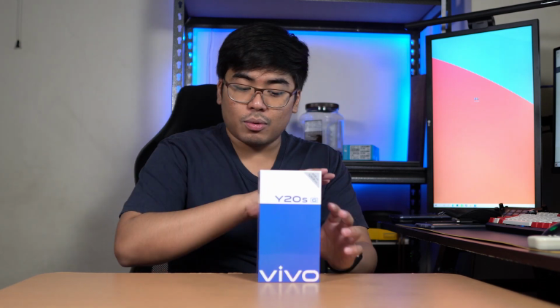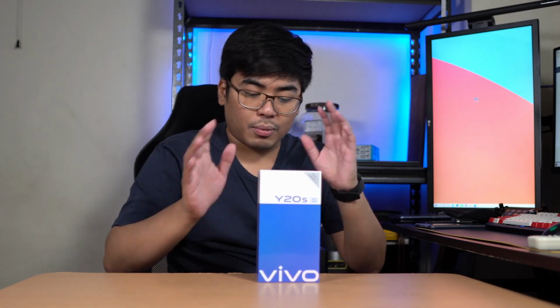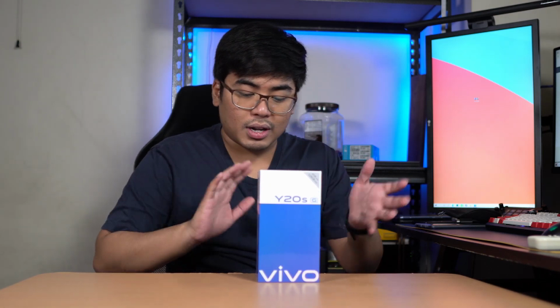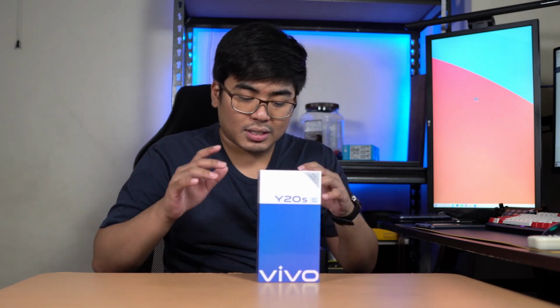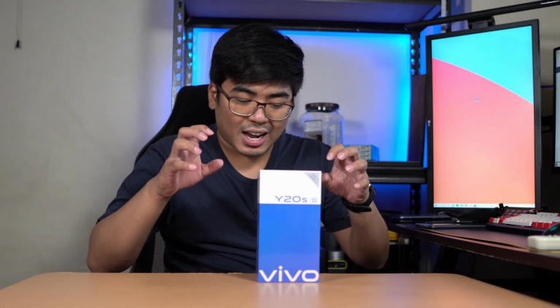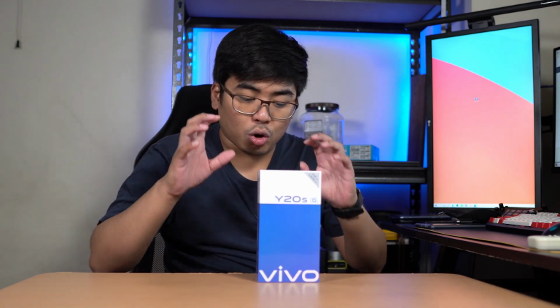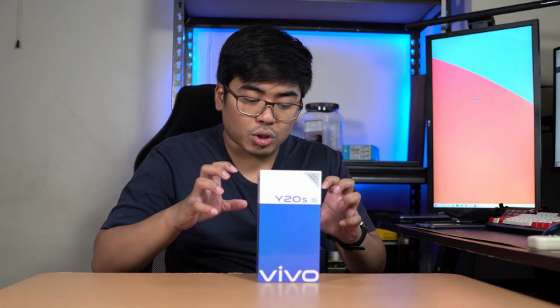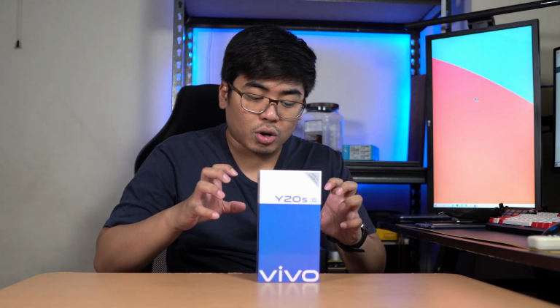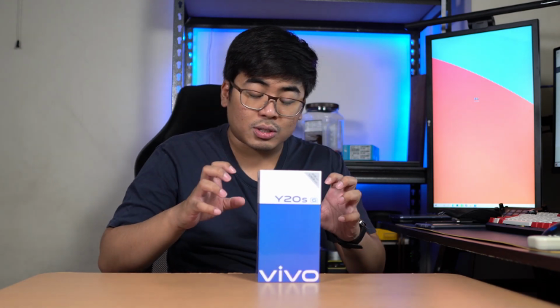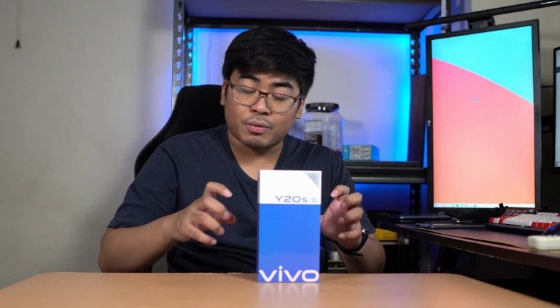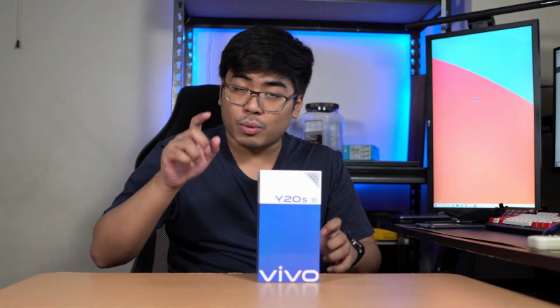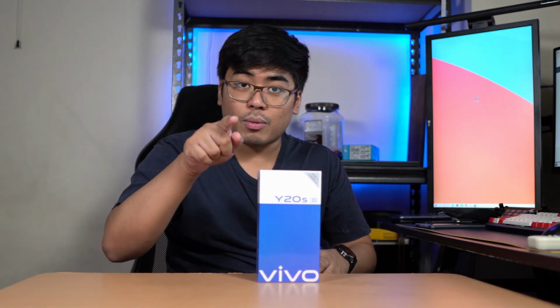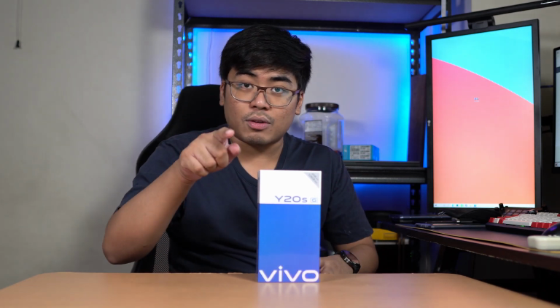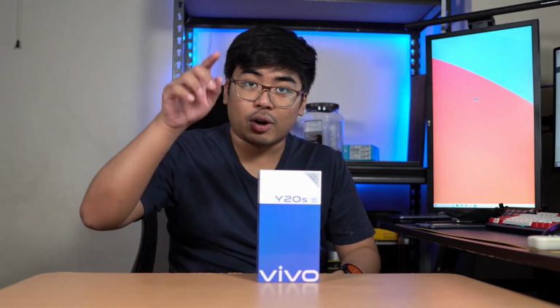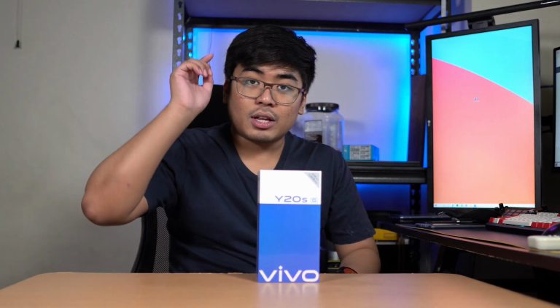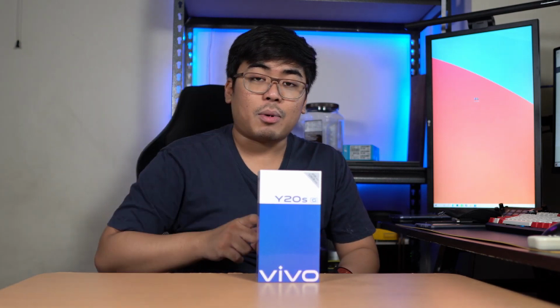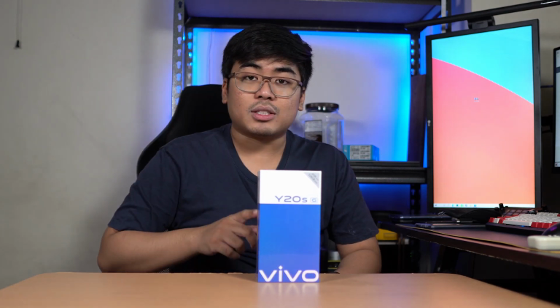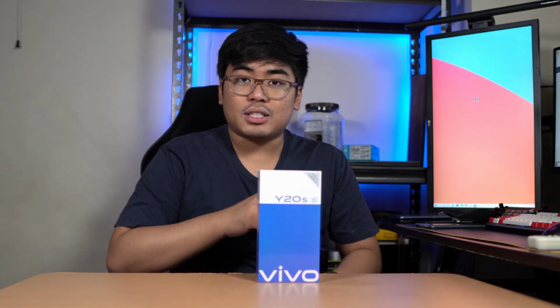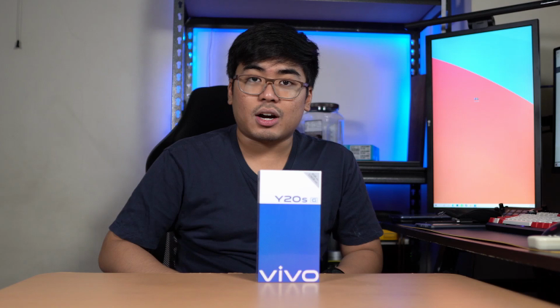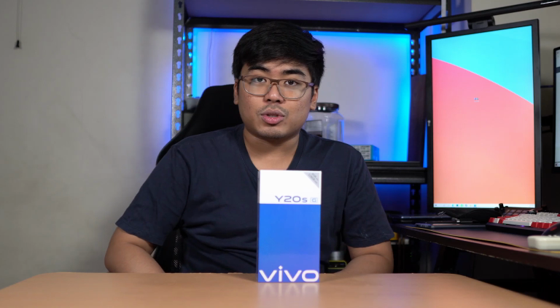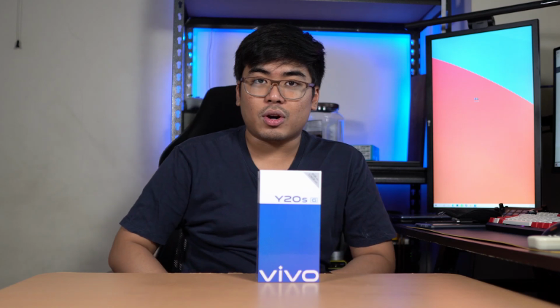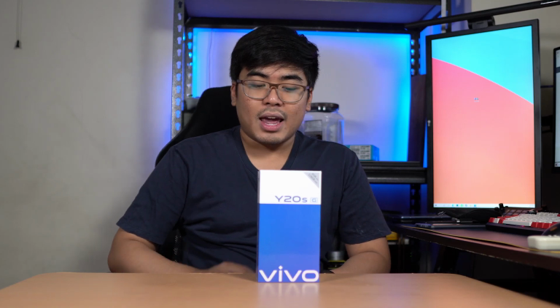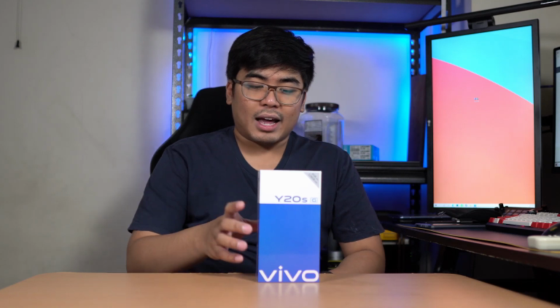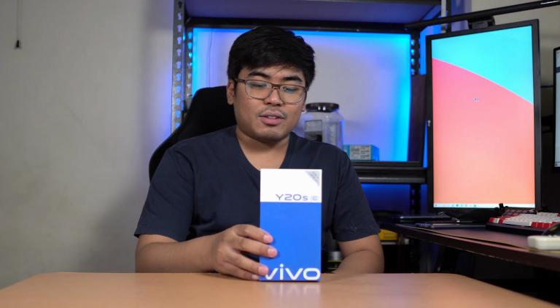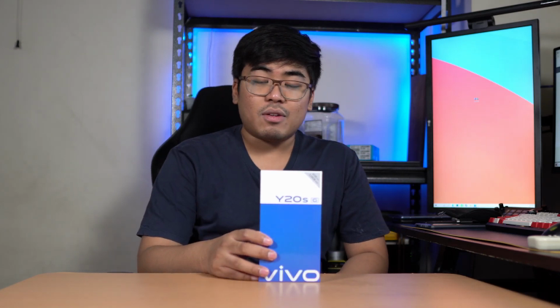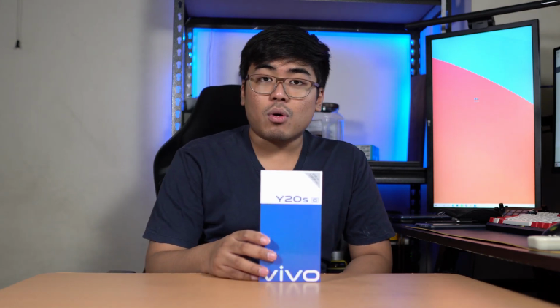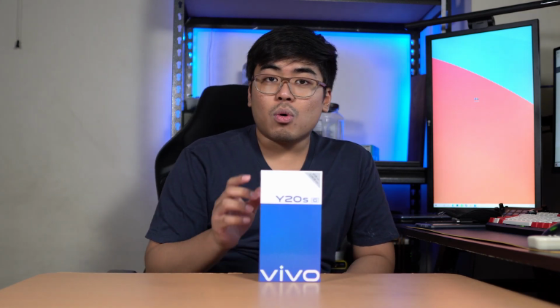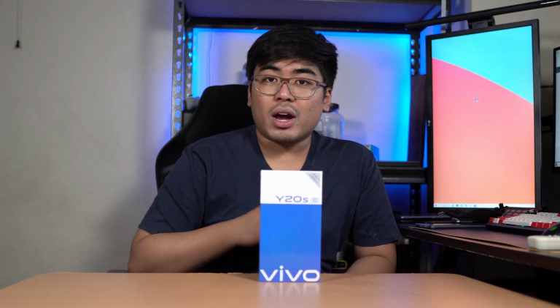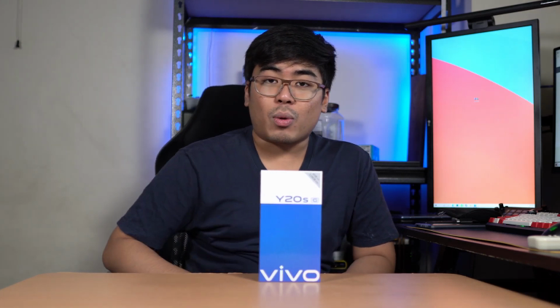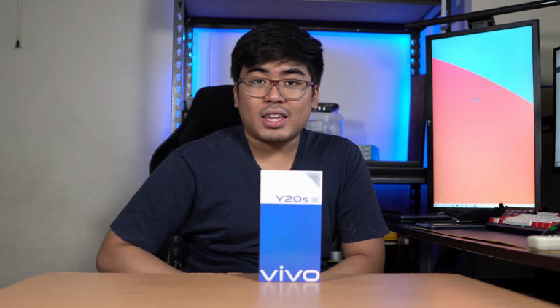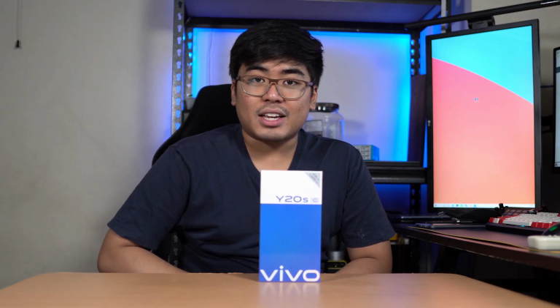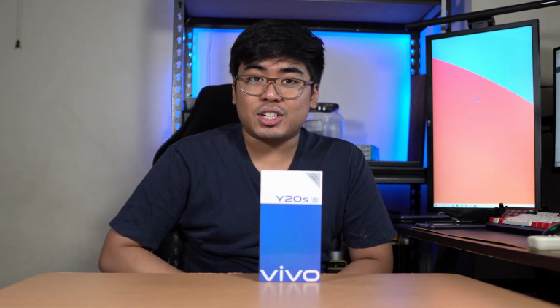So we're gonna take a closer look at this smartphone. What are we waiting for? Let's unbox and take a closer look at the Vivo Y20SG.